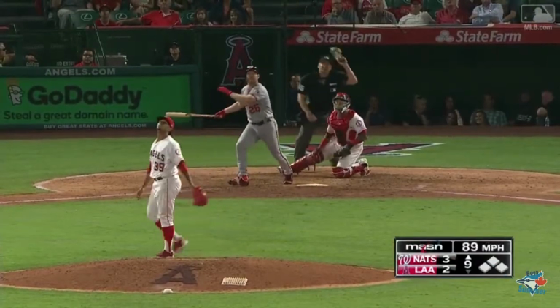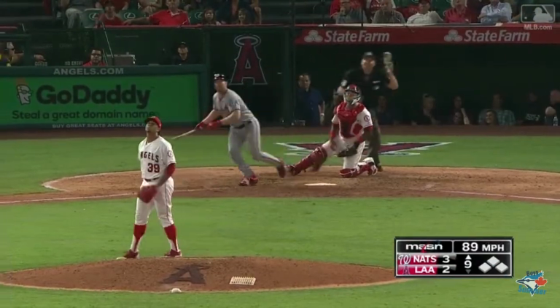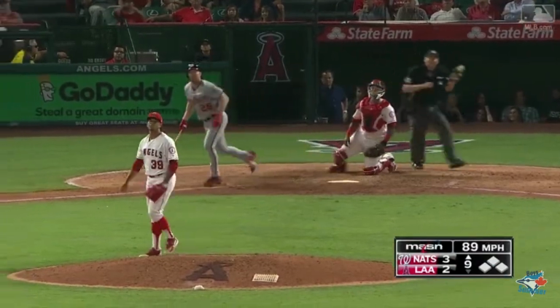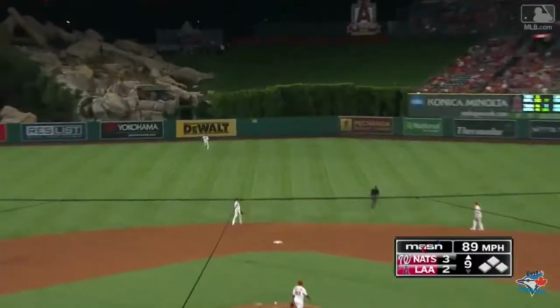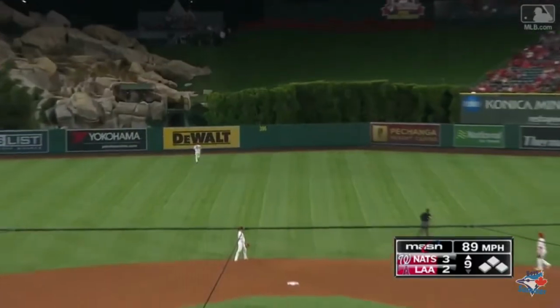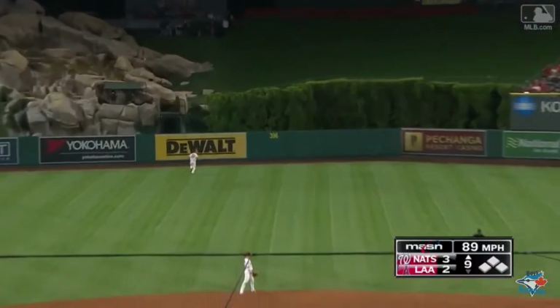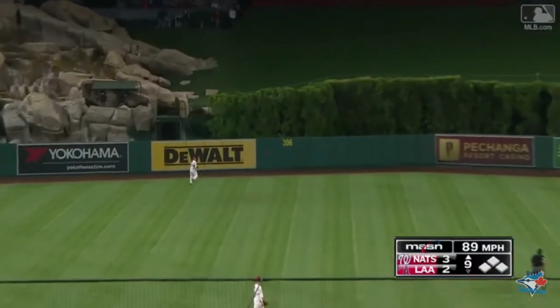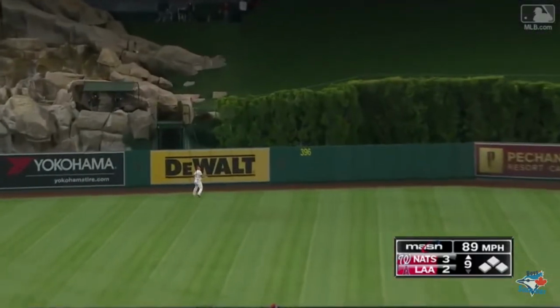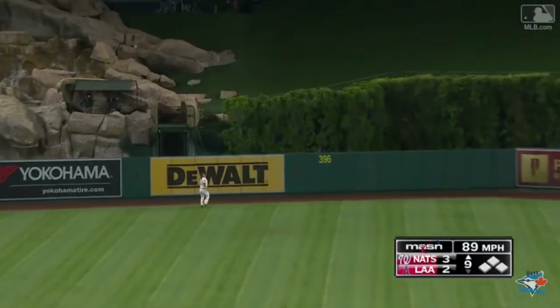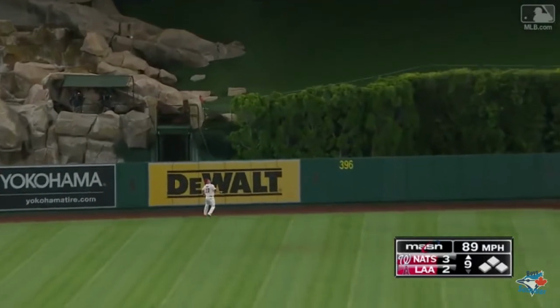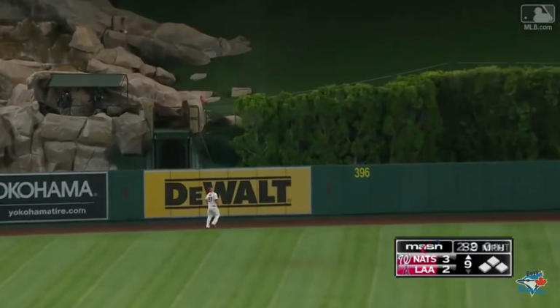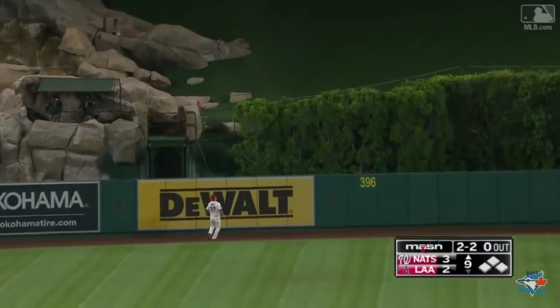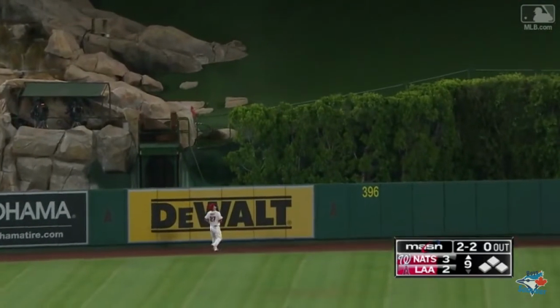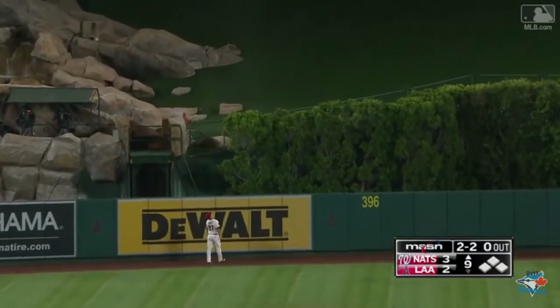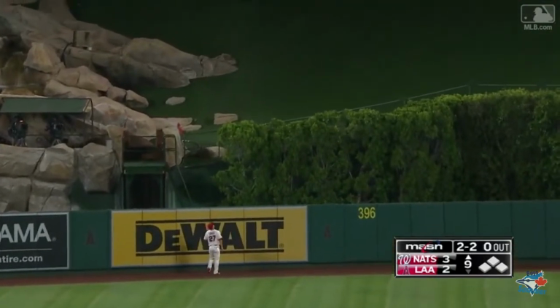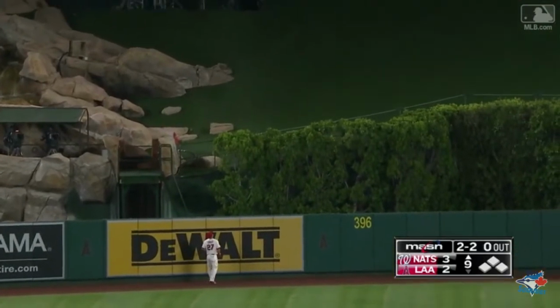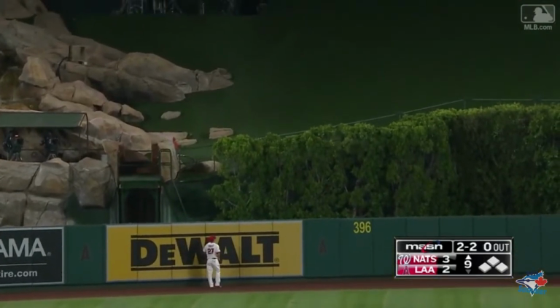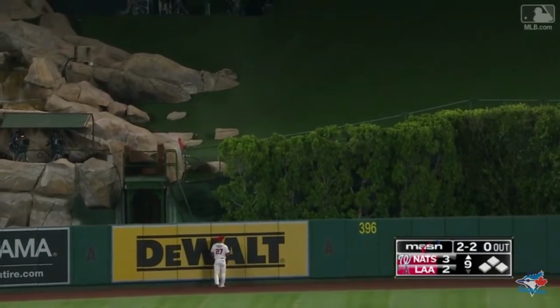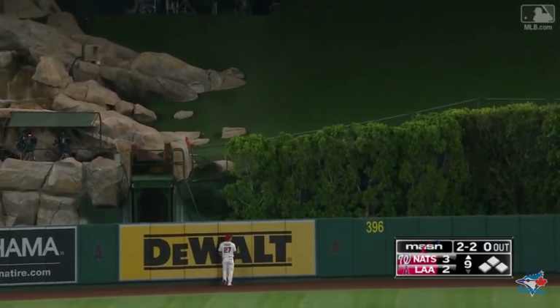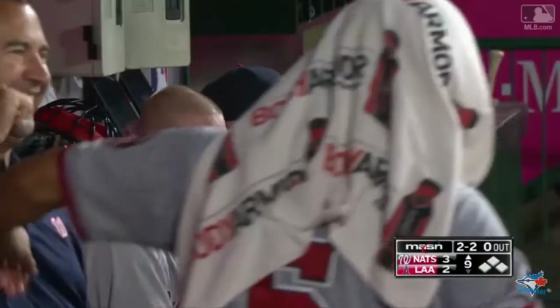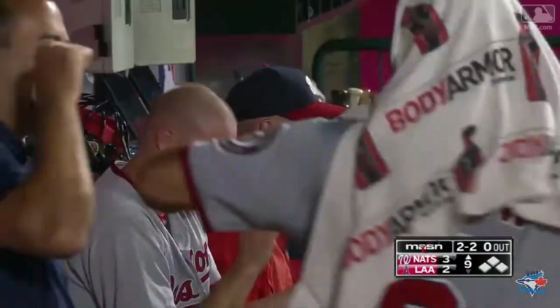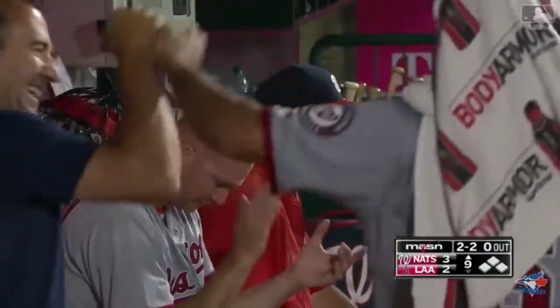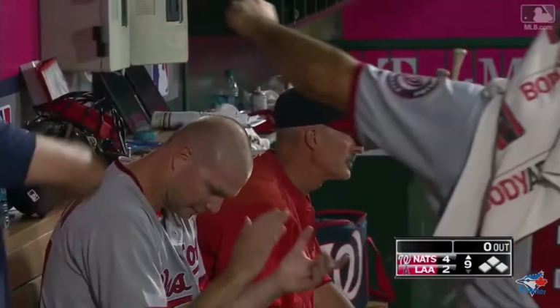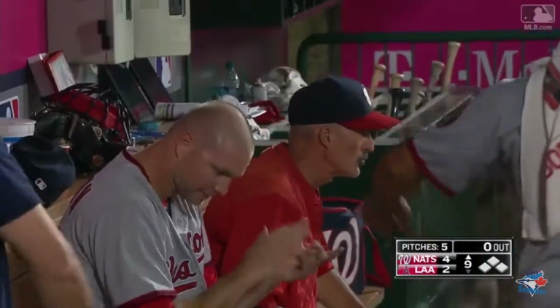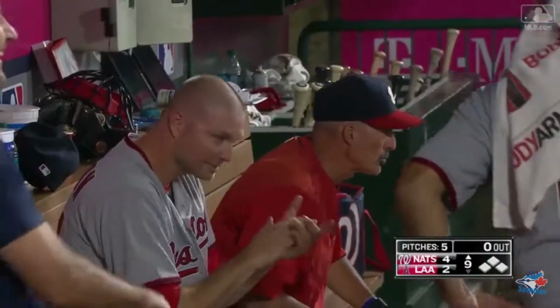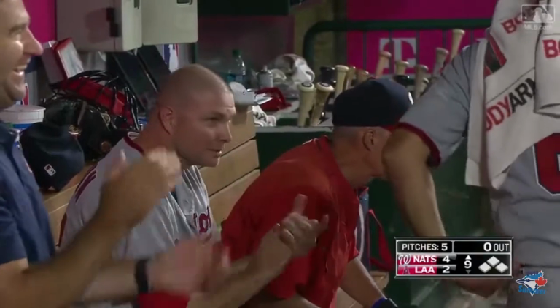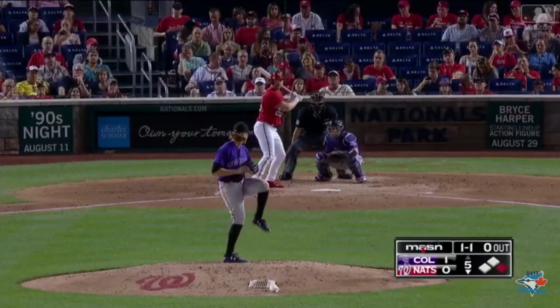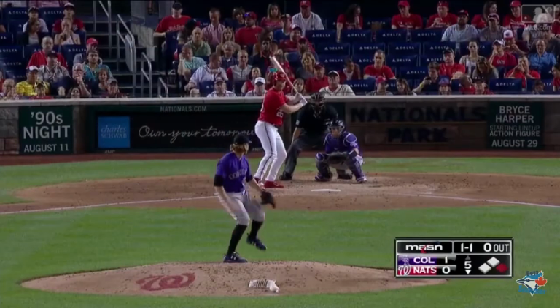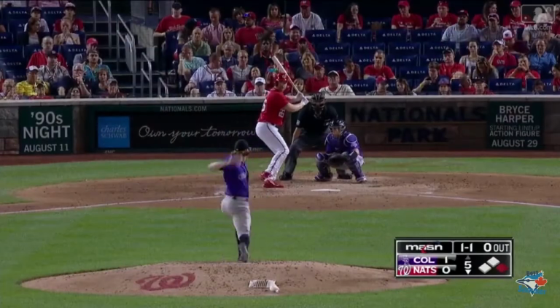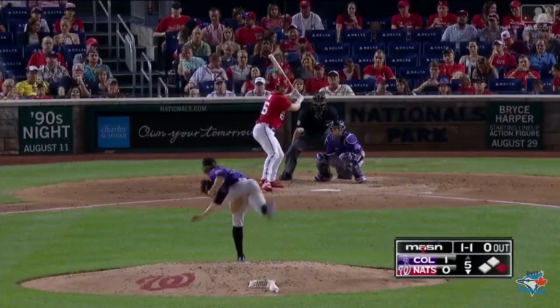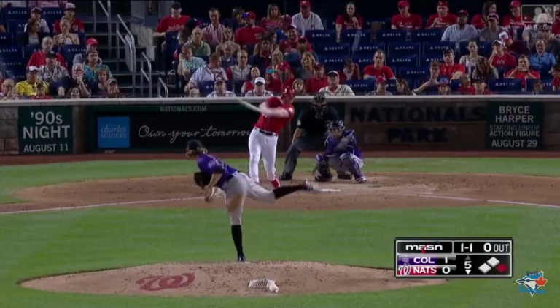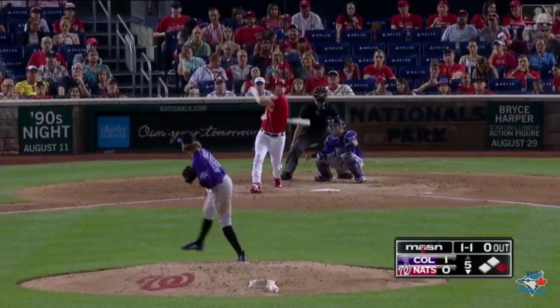Loud sound. High fly ball, deep center — see you later. Adam Lind, a three-for-four night, and his eighth.